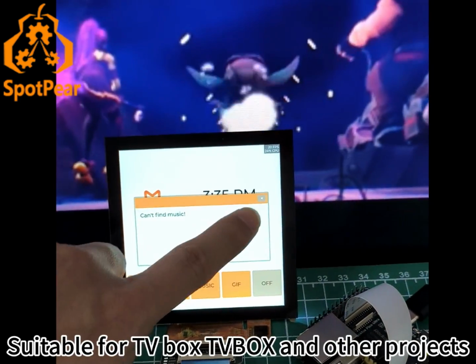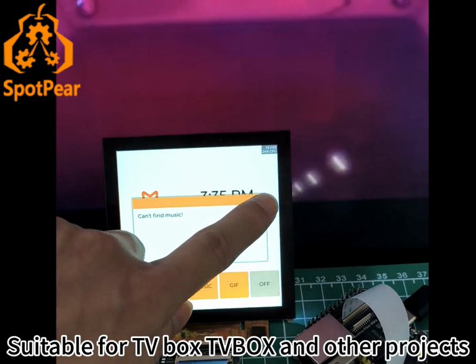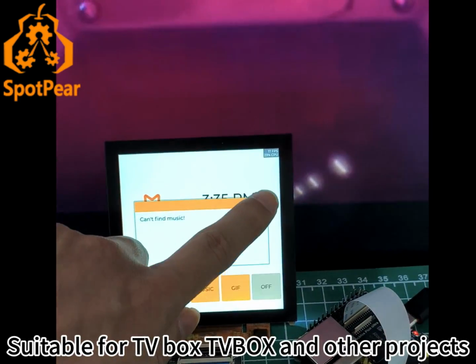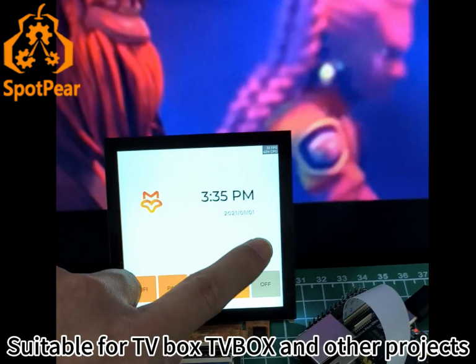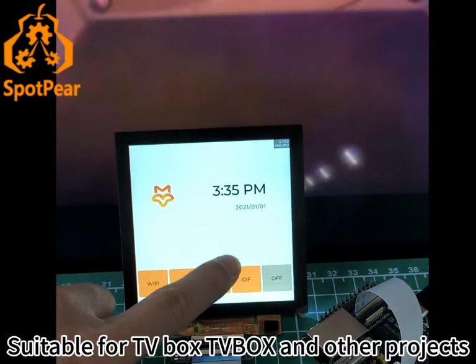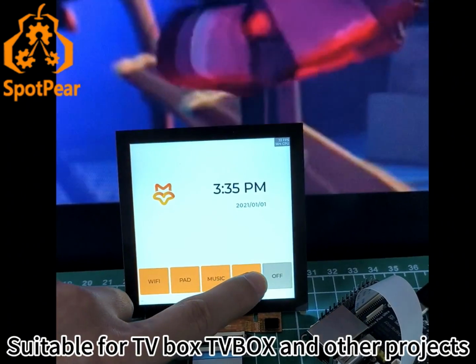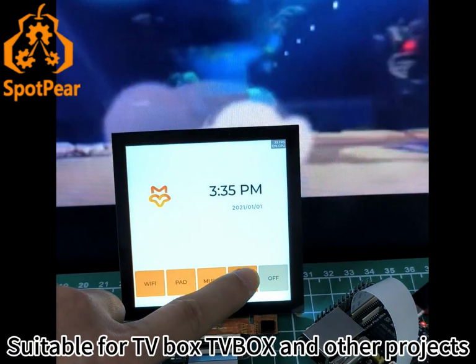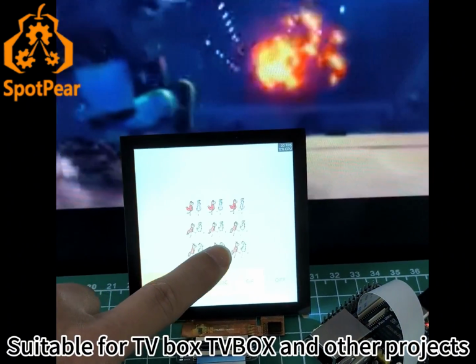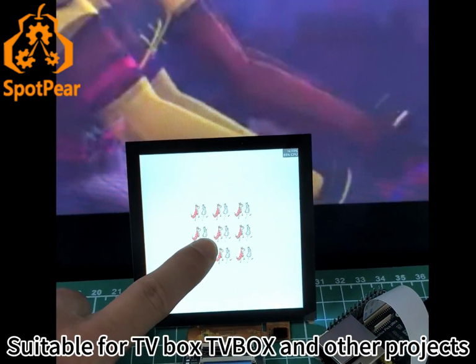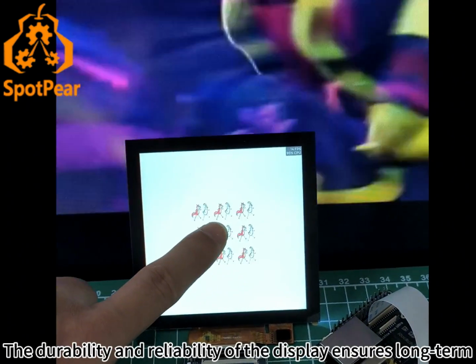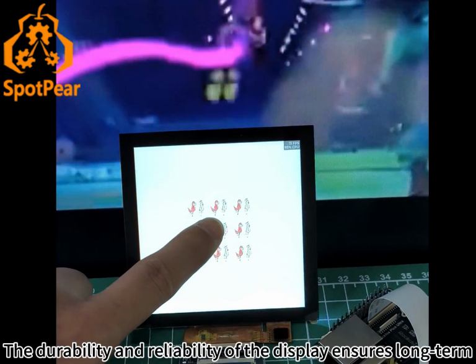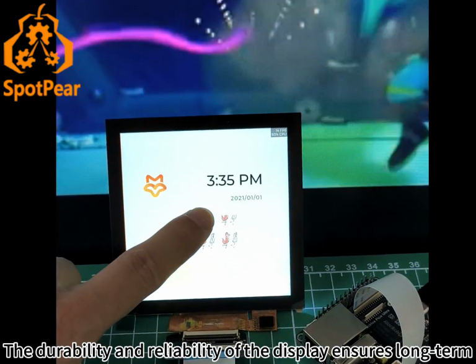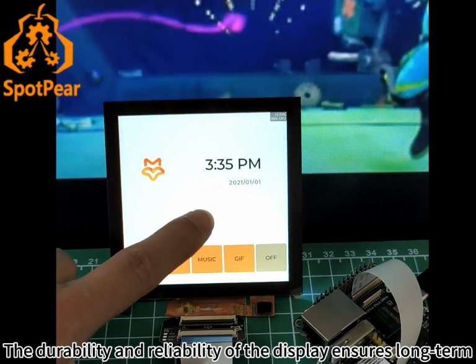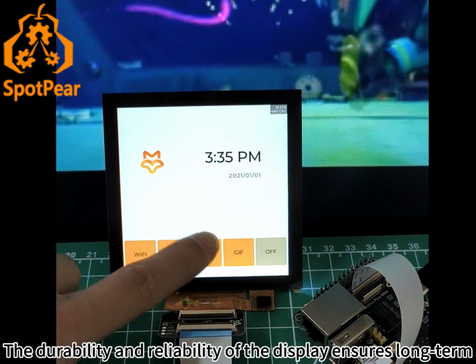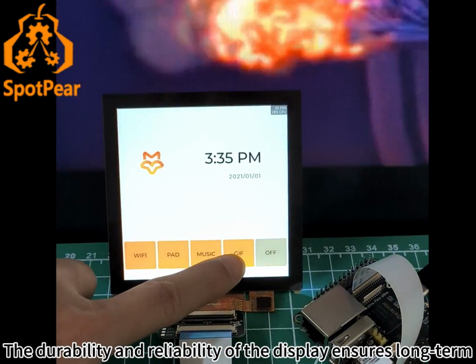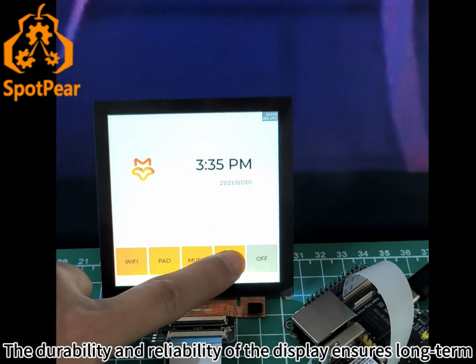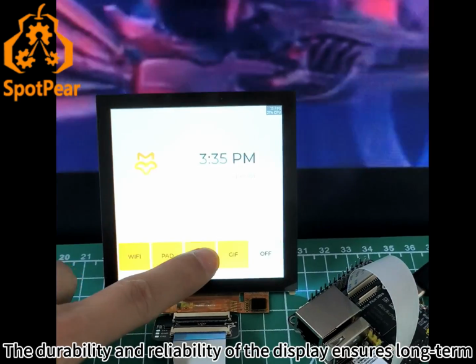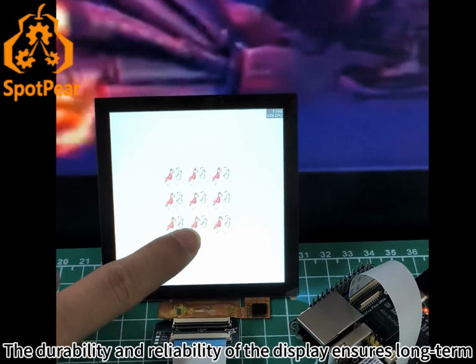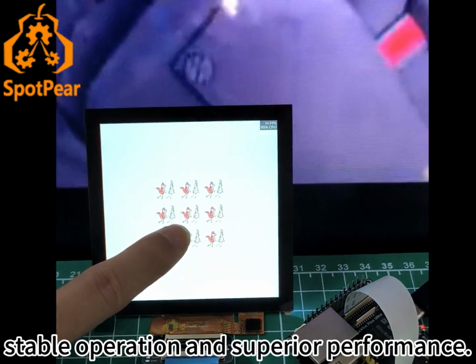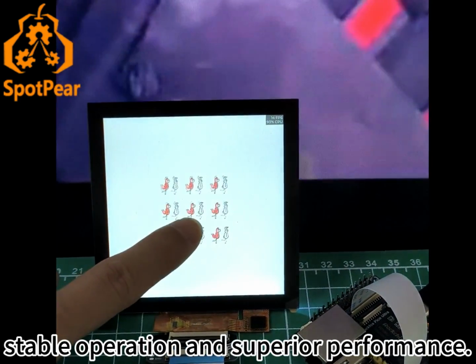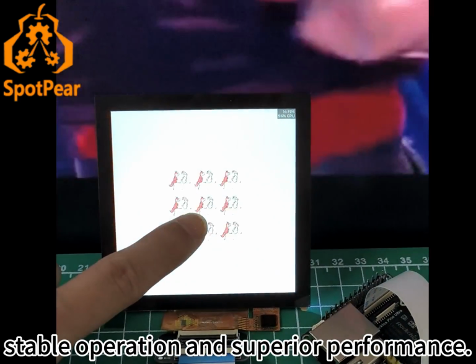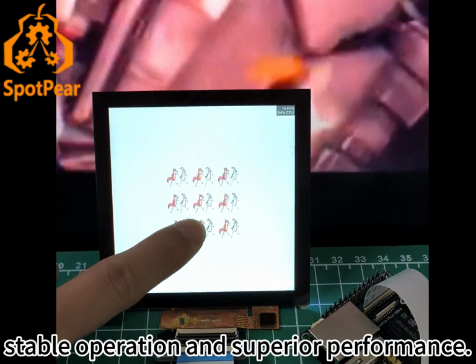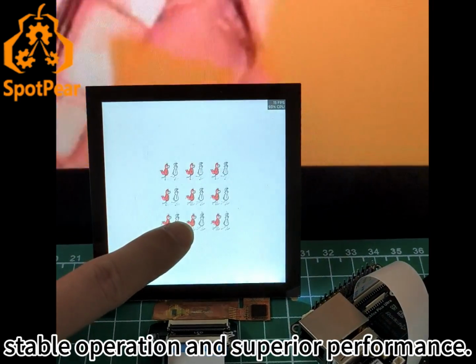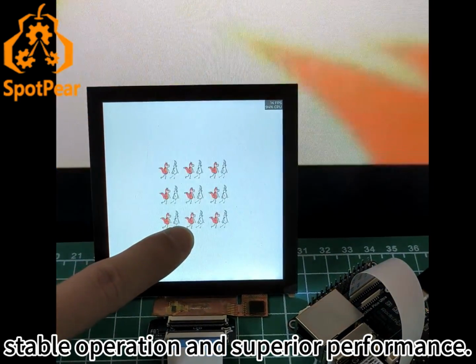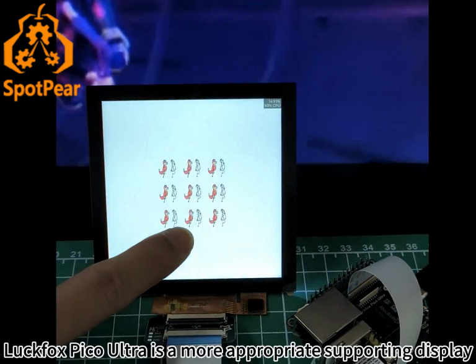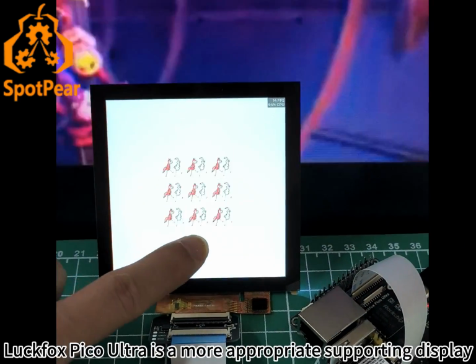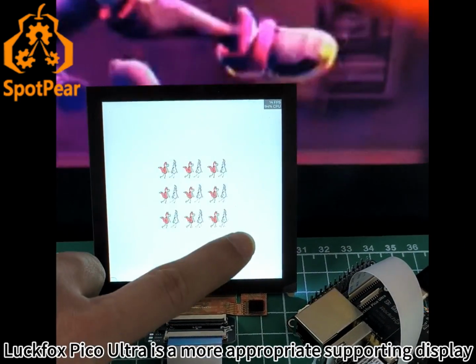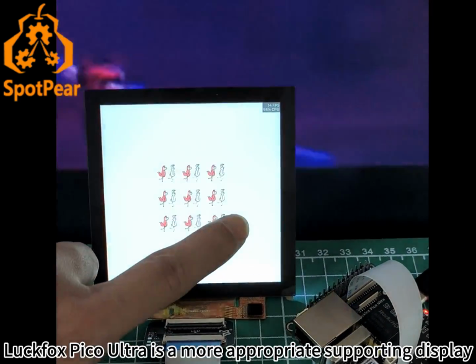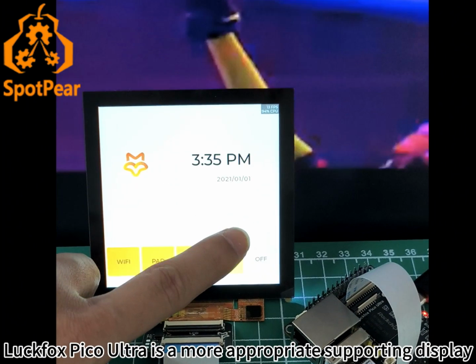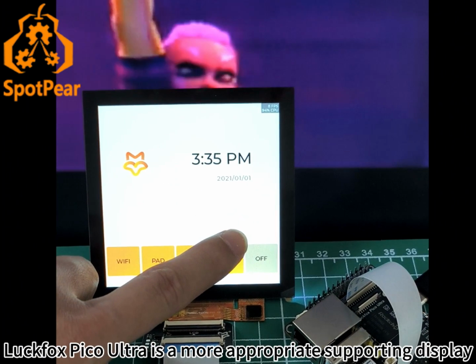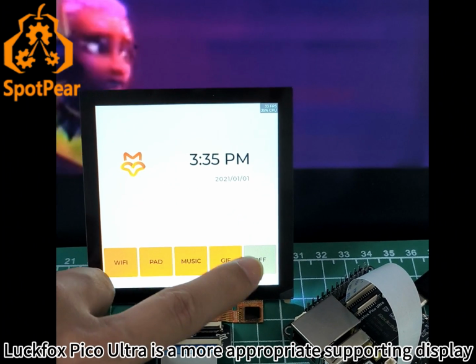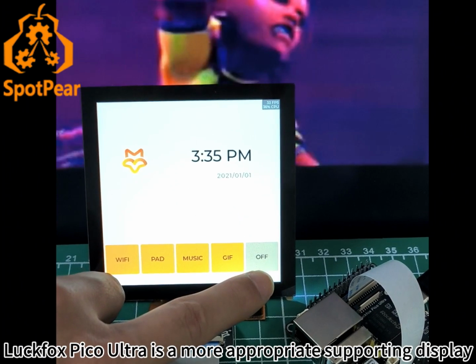It is suitable for TVBox and other similar projects. The durability and reliability of the display ensures long-term, stable operation and superior performance, making the LuxFox Pico Ultra a more appropriate supporting display.